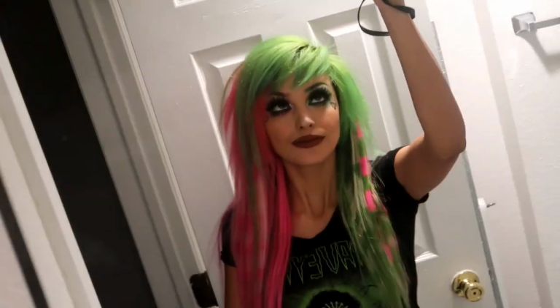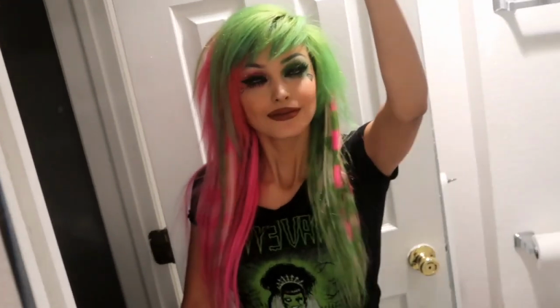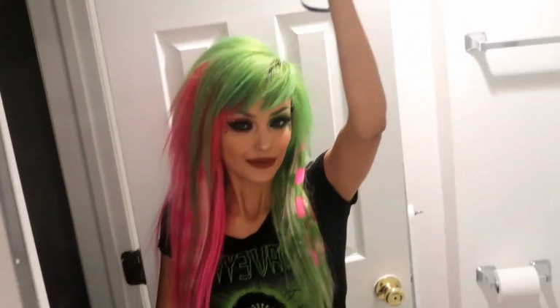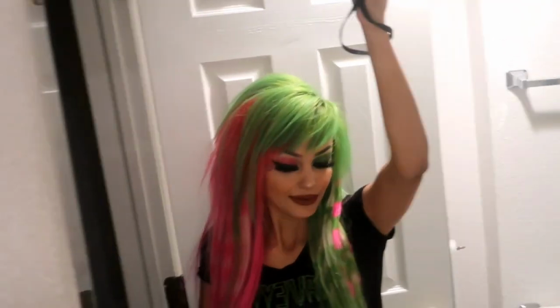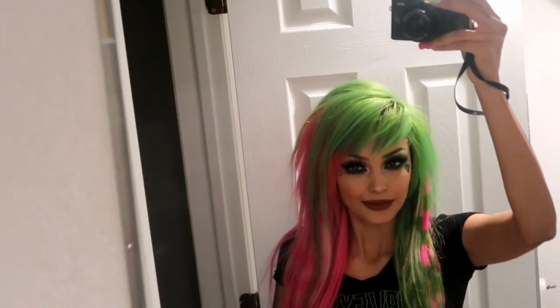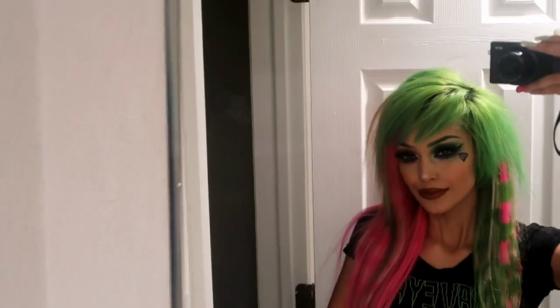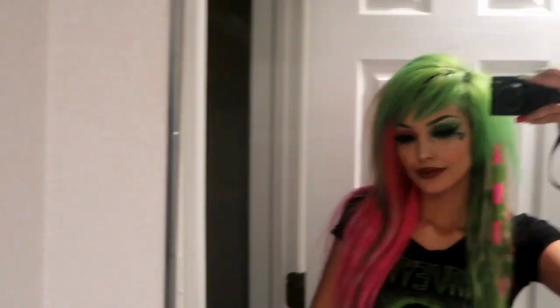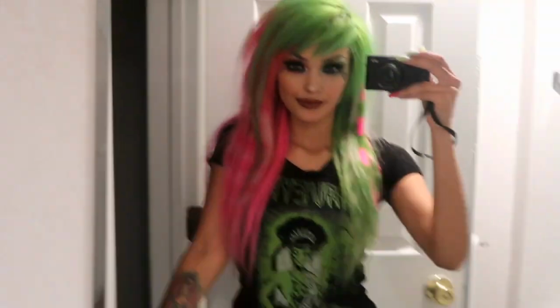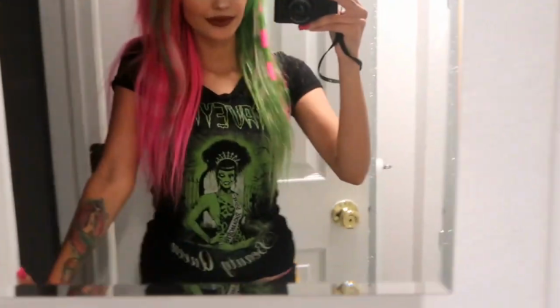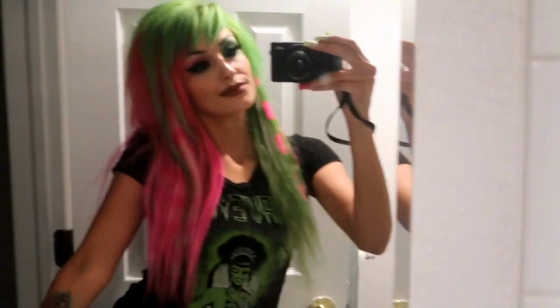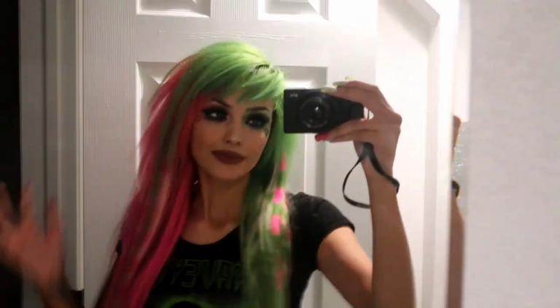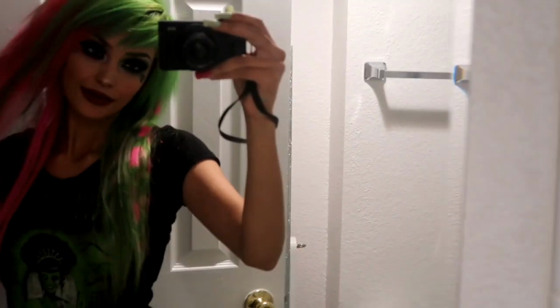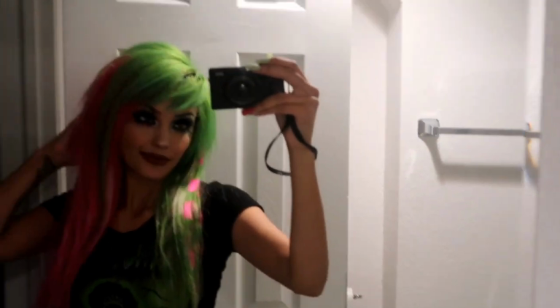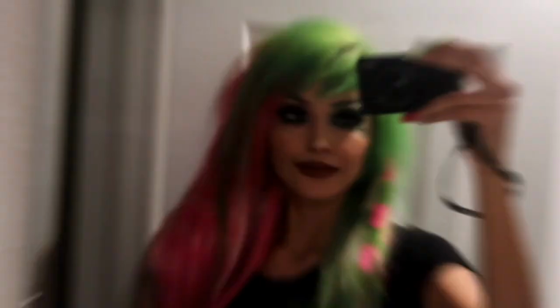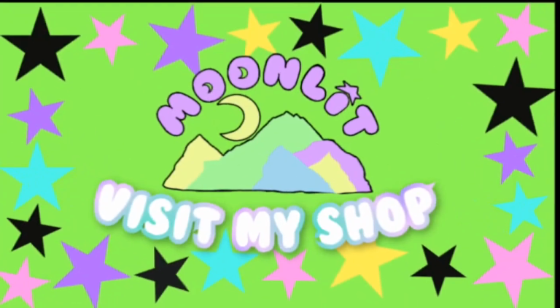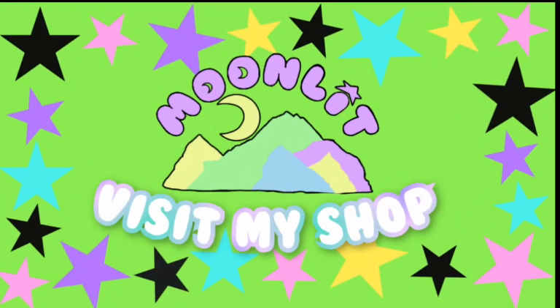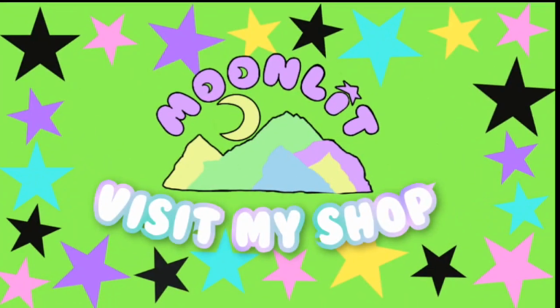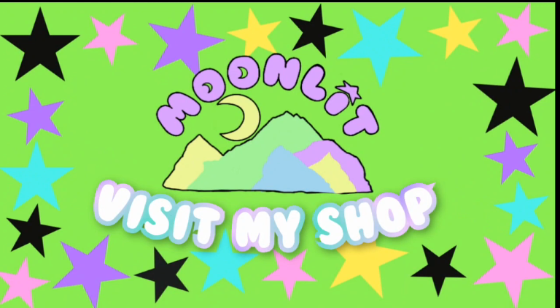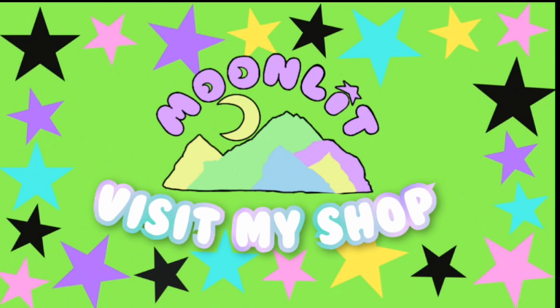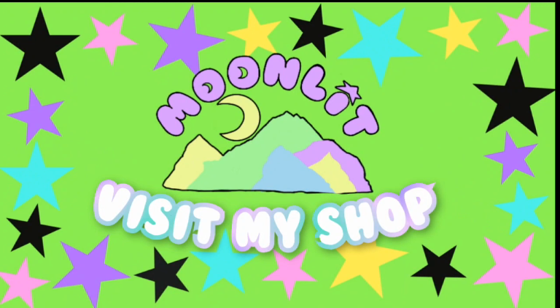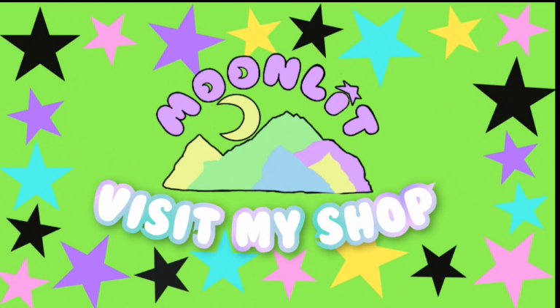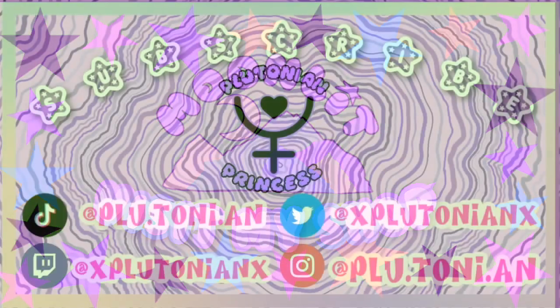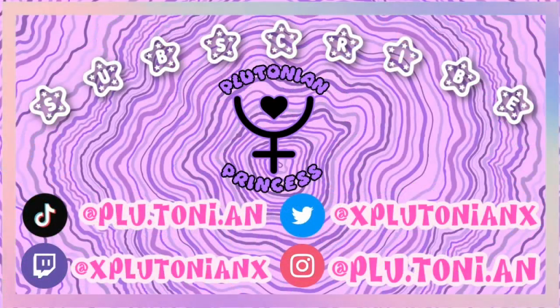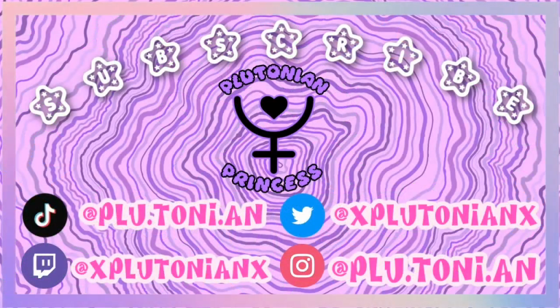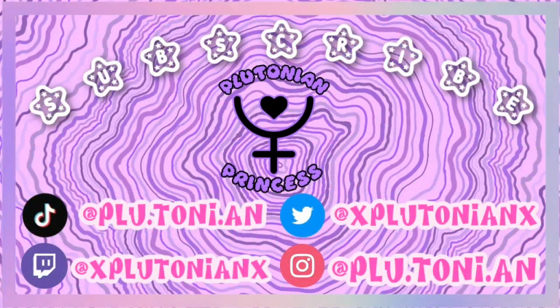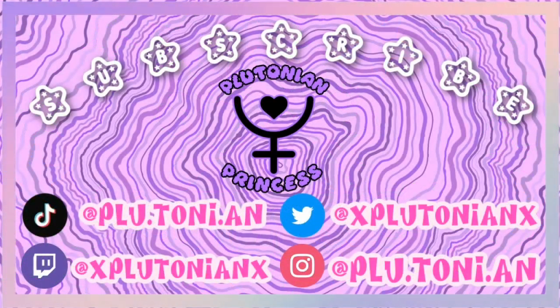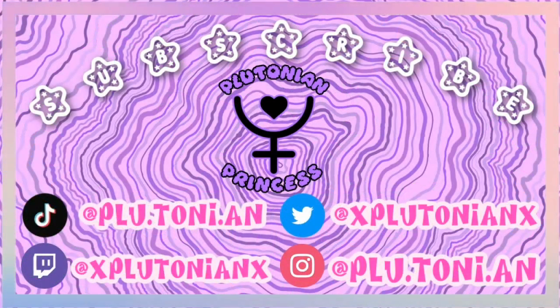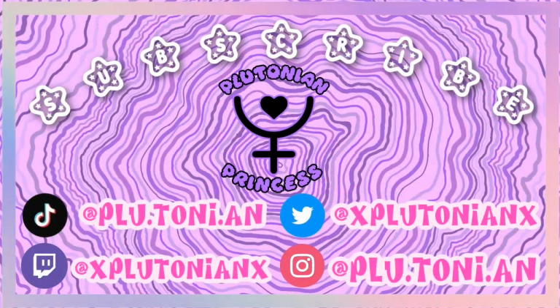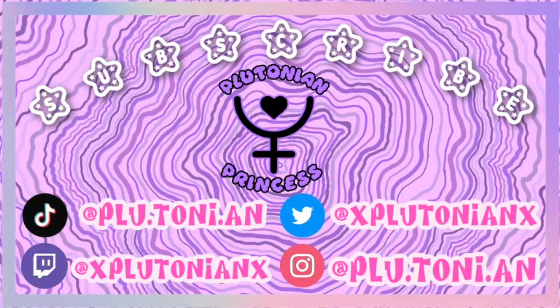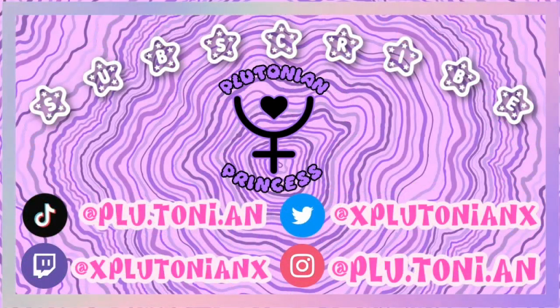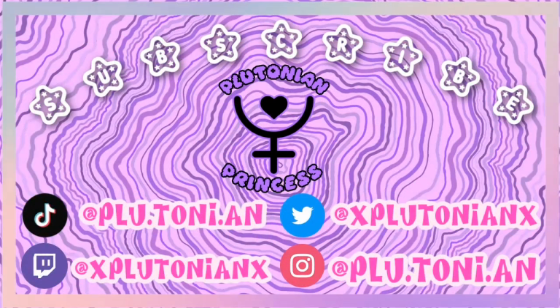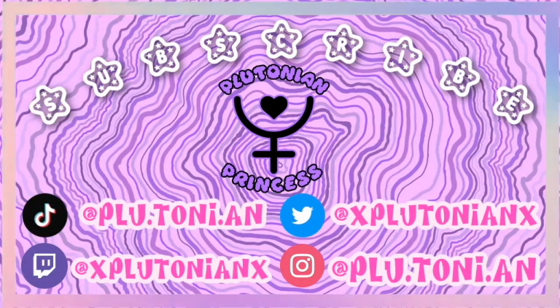Don't forget to check out my shop — I have a bunch of artwork as well as scene hair and scene hair extensions available, and the link will be in my bio. Also, if you don't follow me on TikTok you really should — I post nothing but scene videos. Thank you so much for watching, please be sure to like, comment, and subscribe. Peace out.